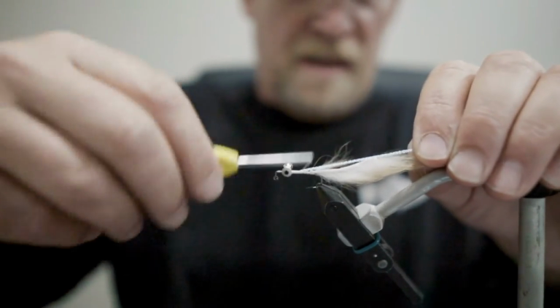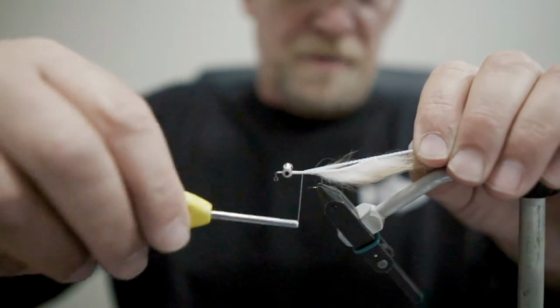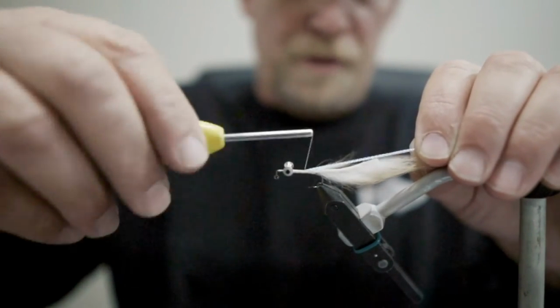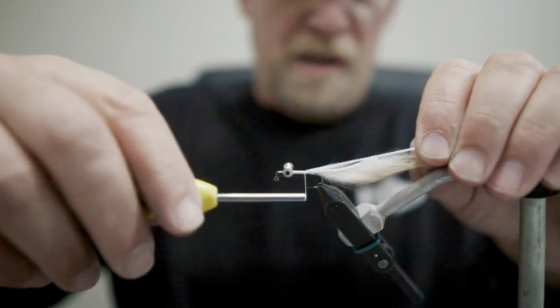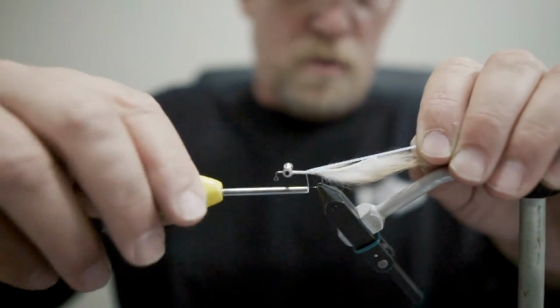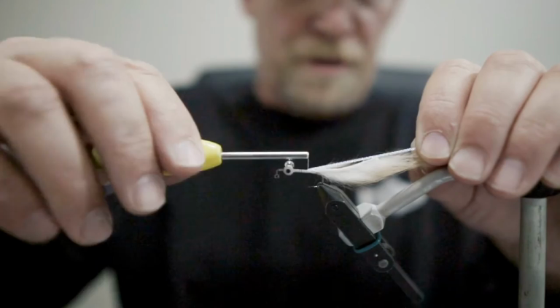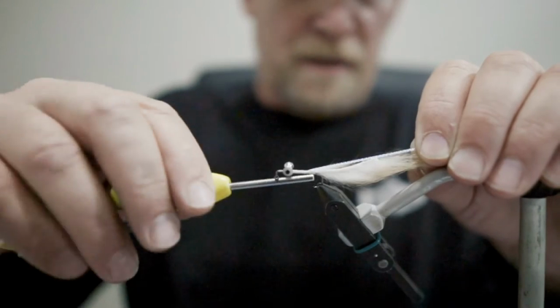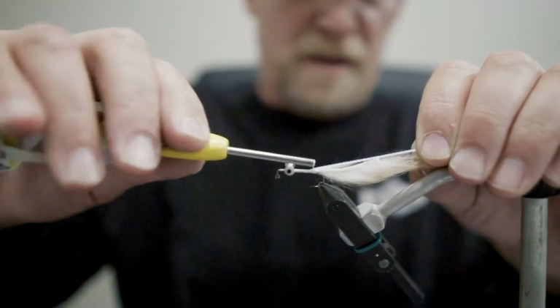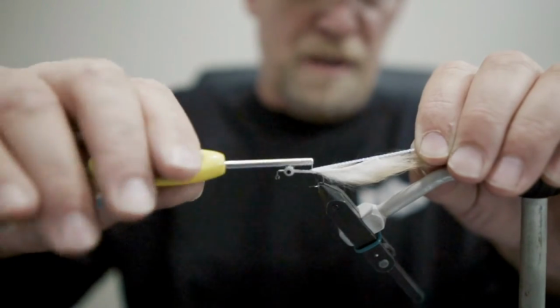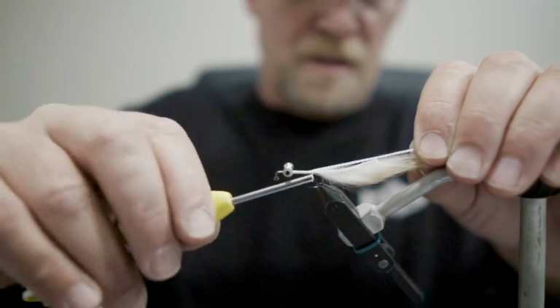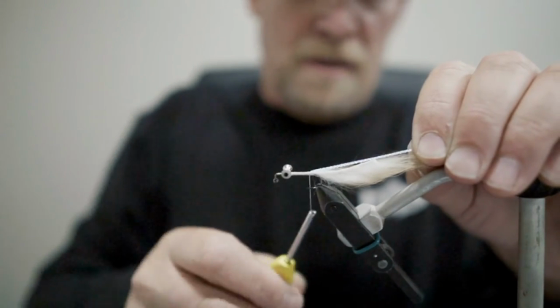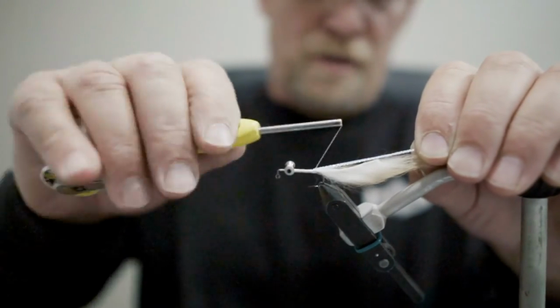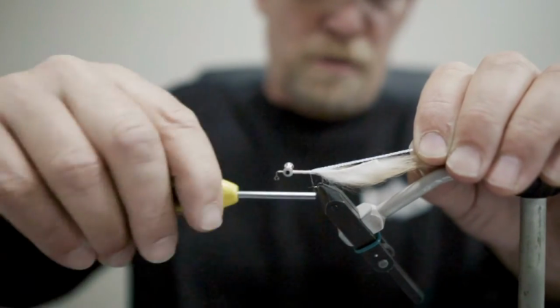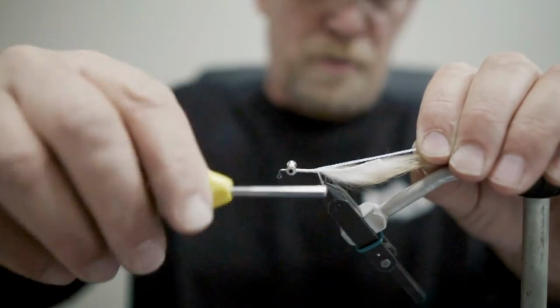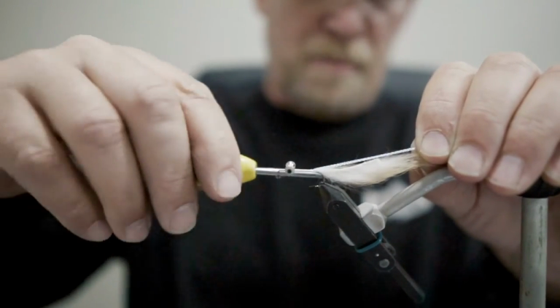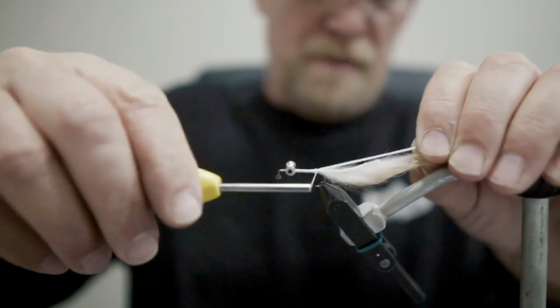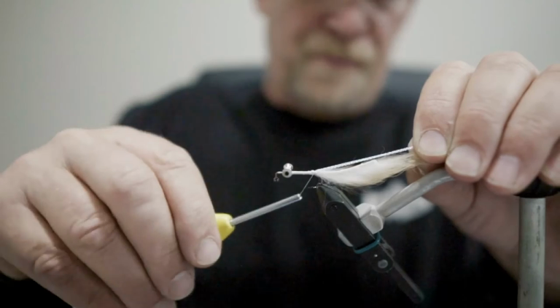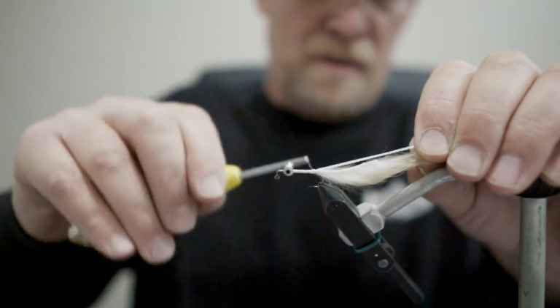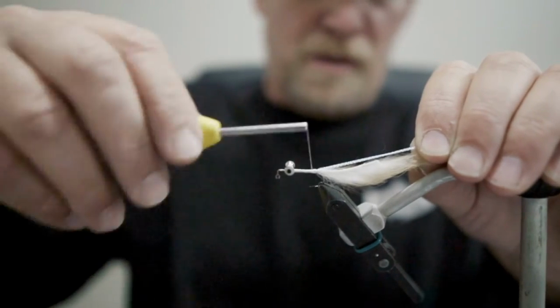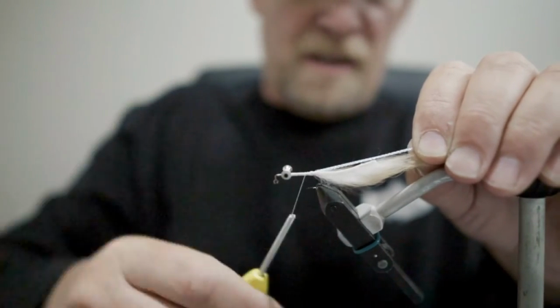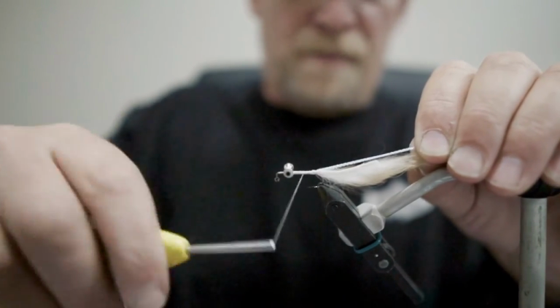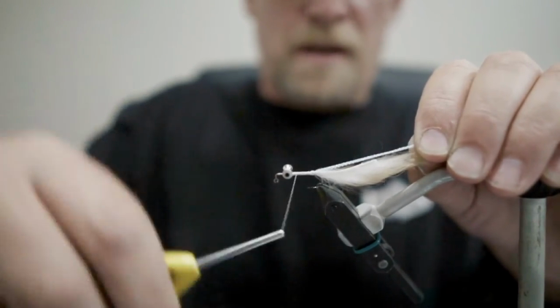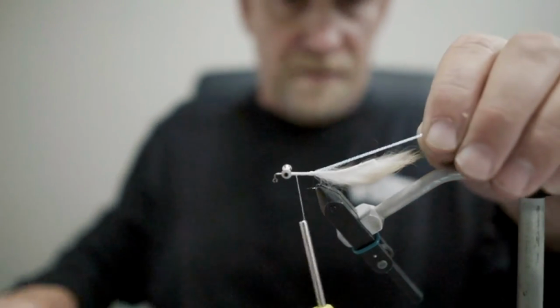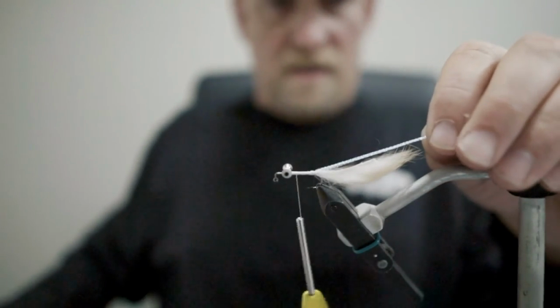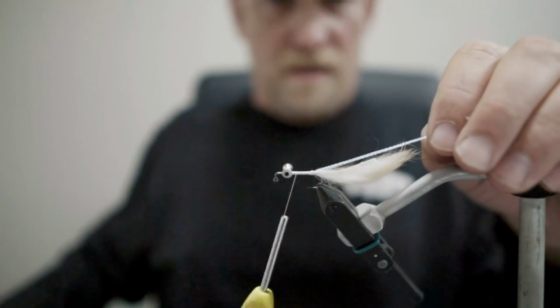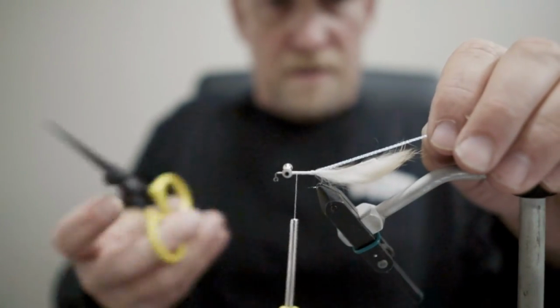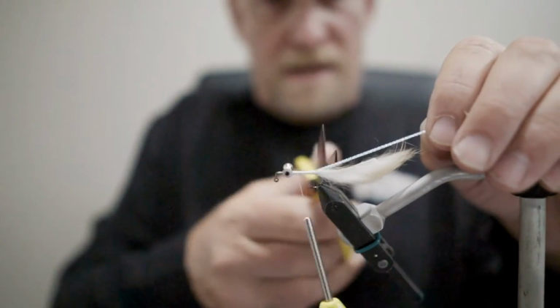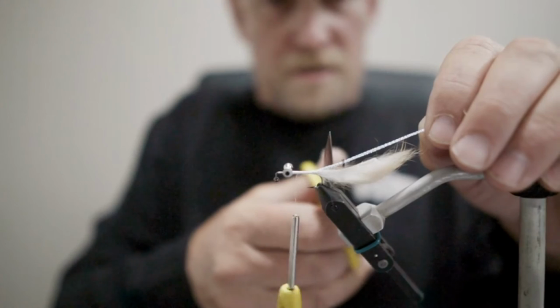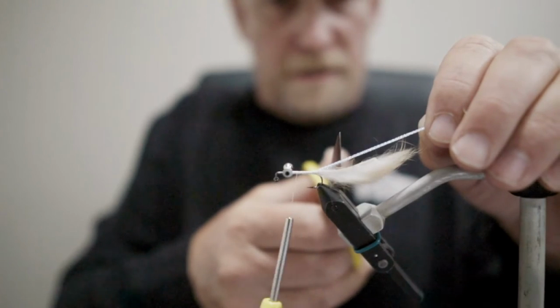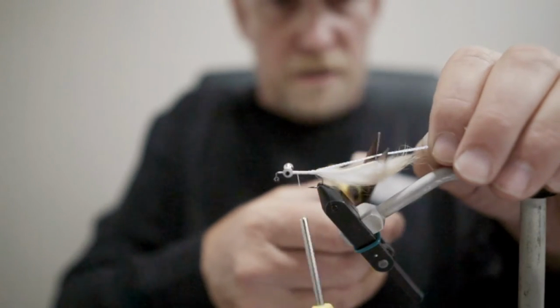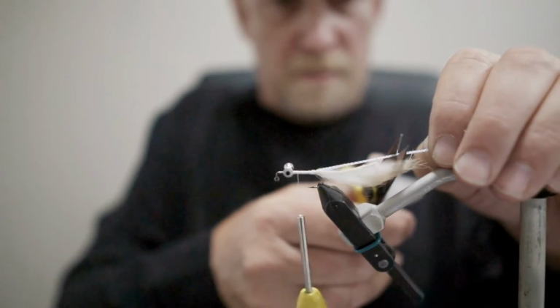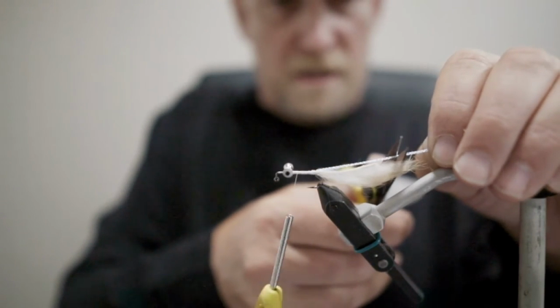I sometimes will use pink or orange, or add a little bit of color, but just the standard pearl here is pretty hard to beat. Tied right off at the back, I'm going to trim that just a little bit shorter than my bunny tips, and that'll flare out a little bit.